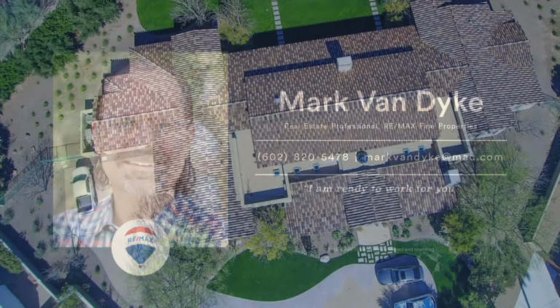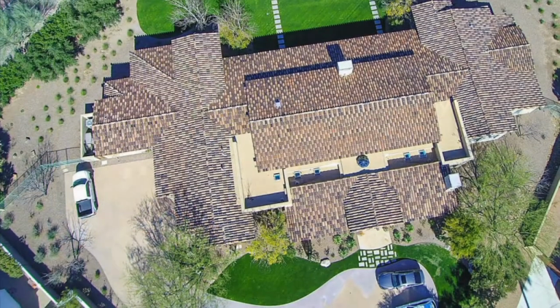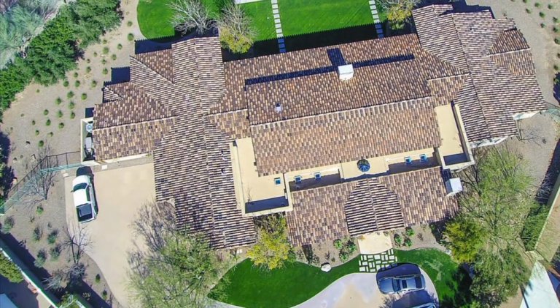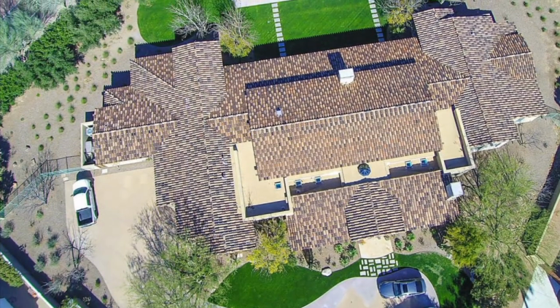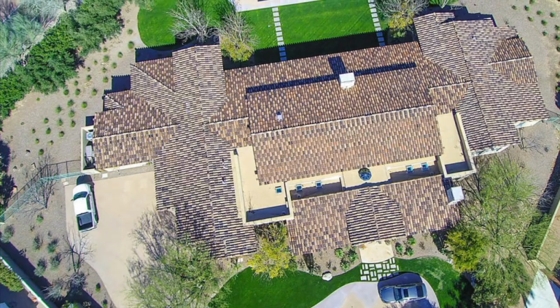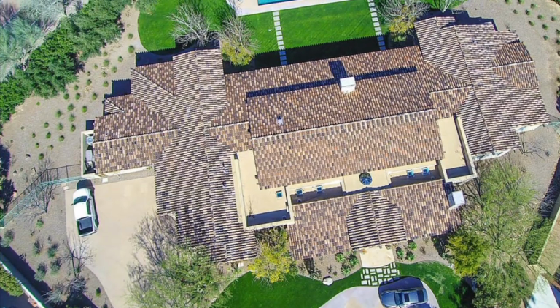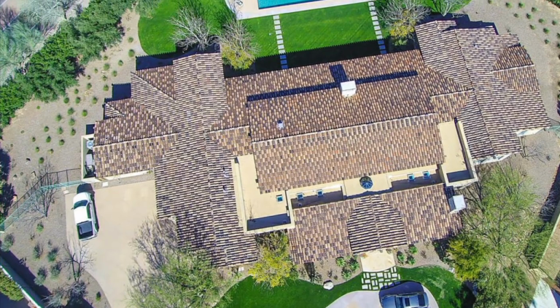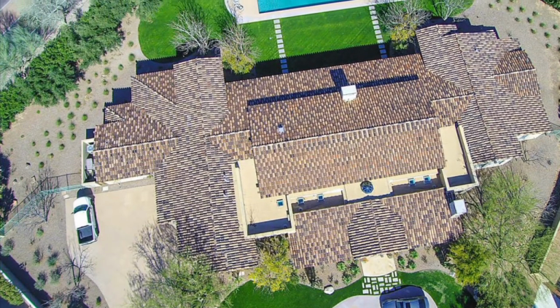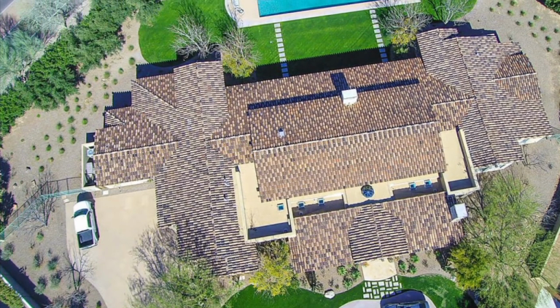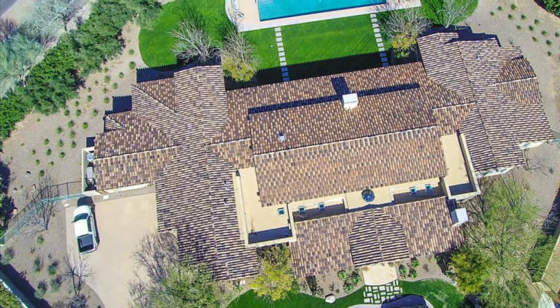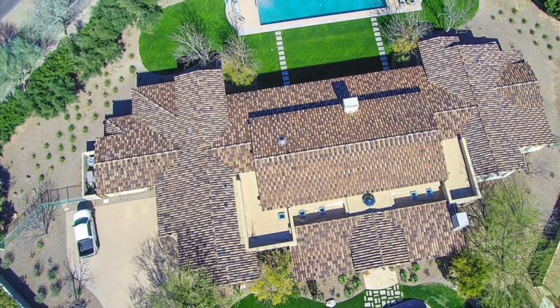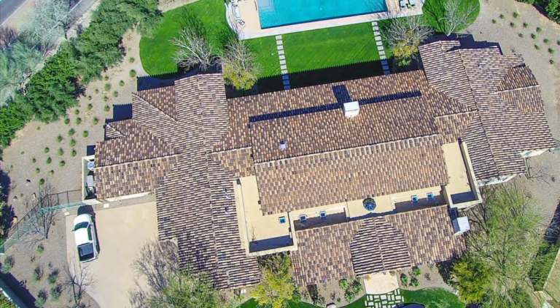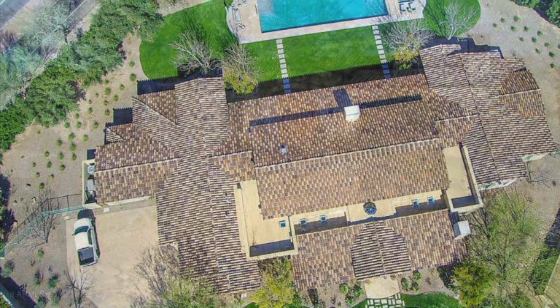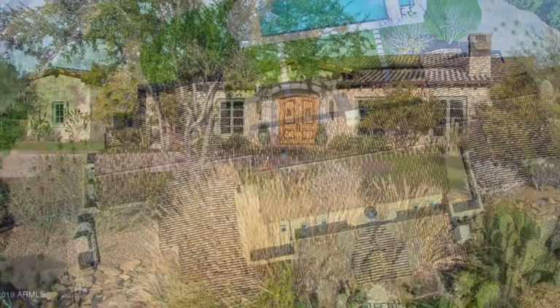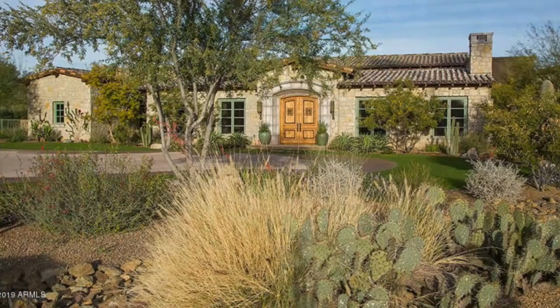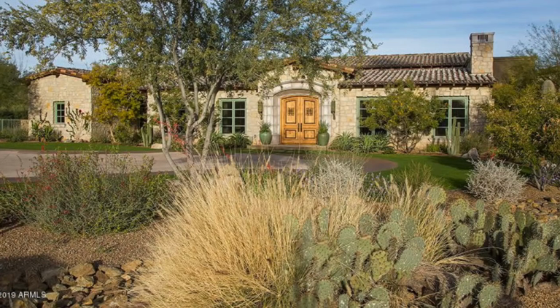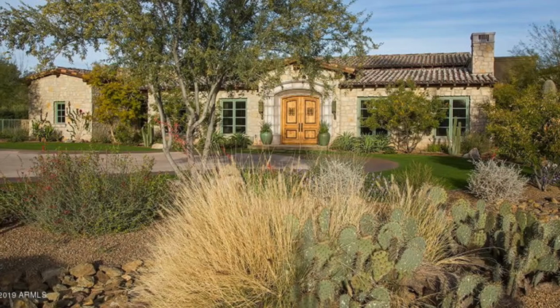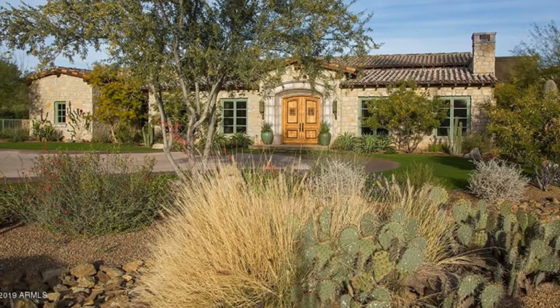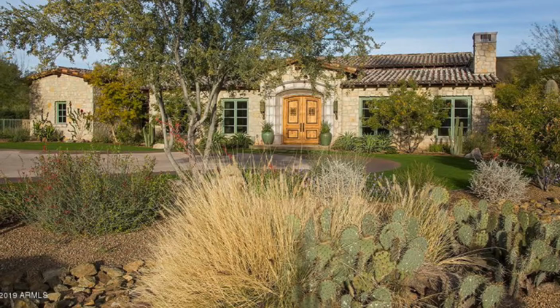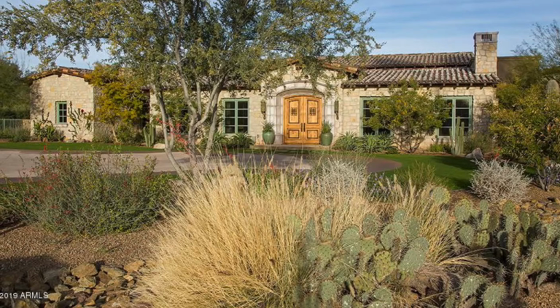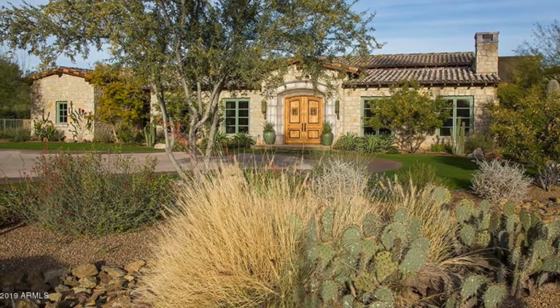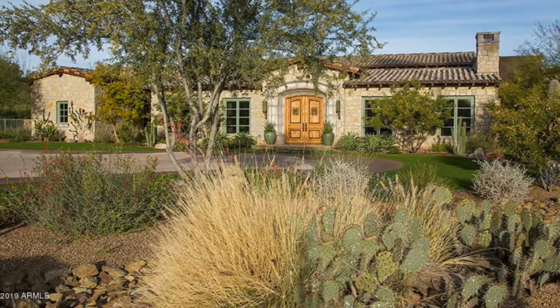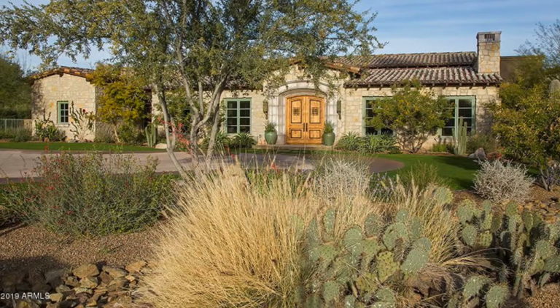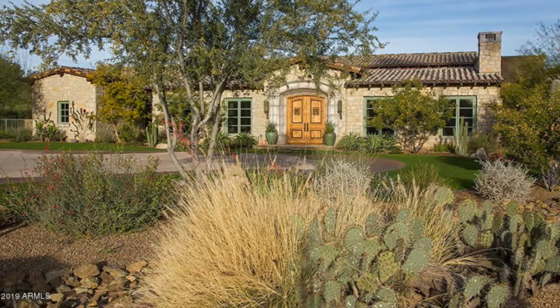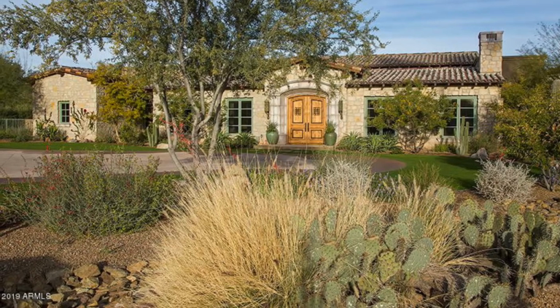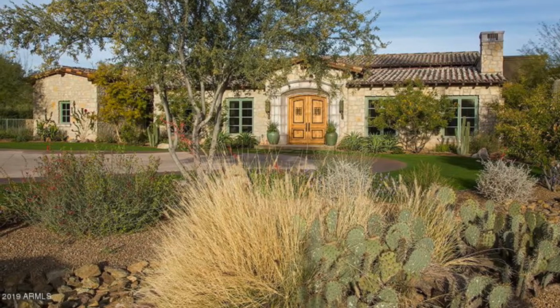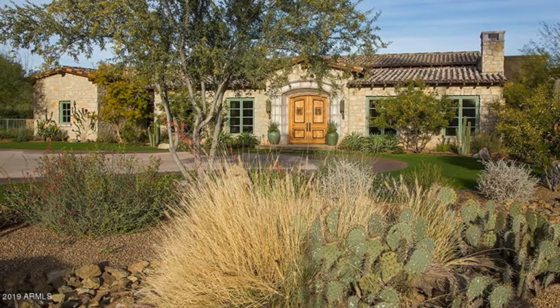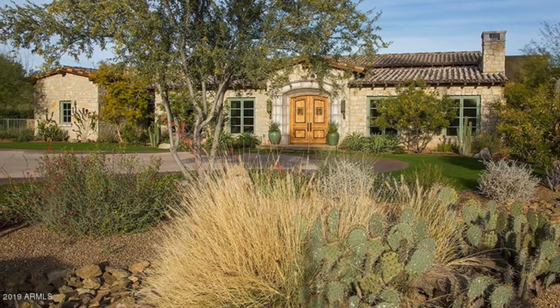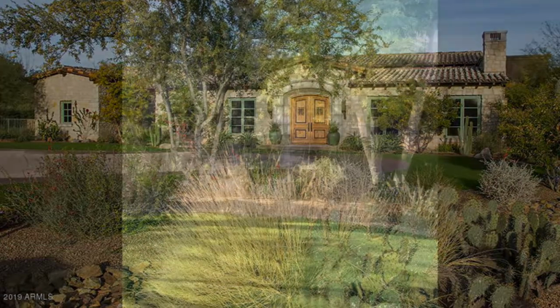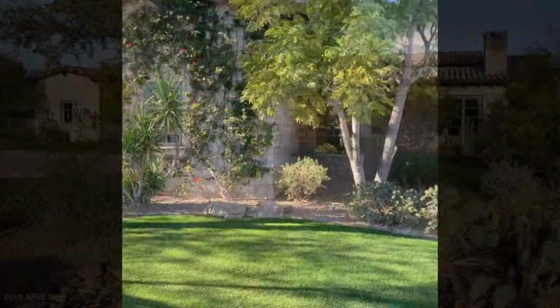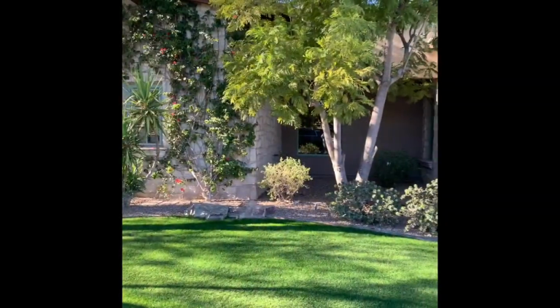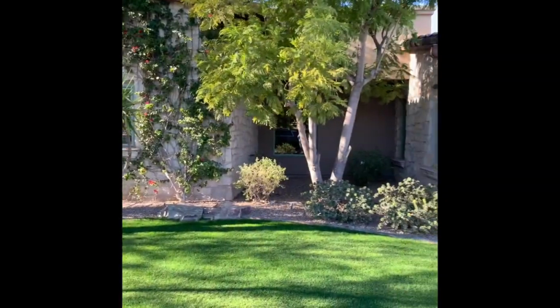Welcome home to Paradise Valley, Arizona. From the moment you enter this masterful custom estate, it's clear that this home is far from ordinary in every detail.